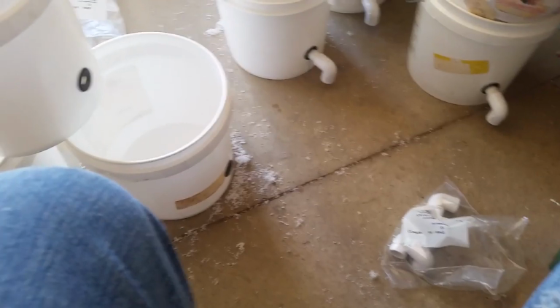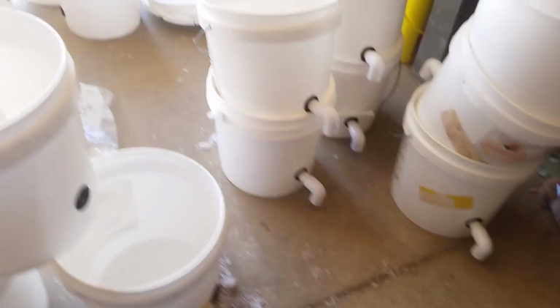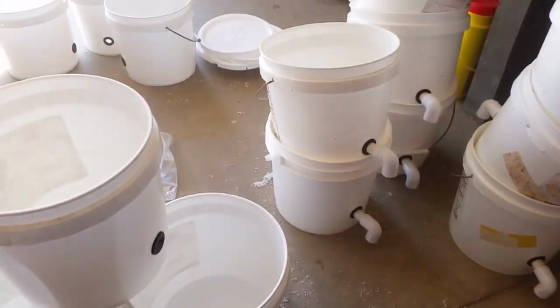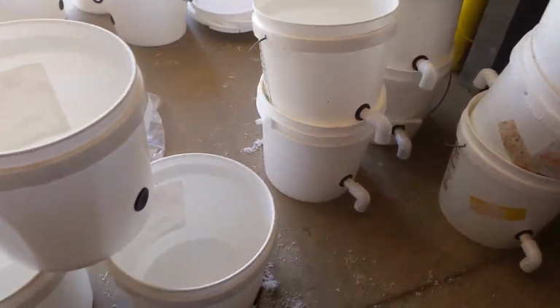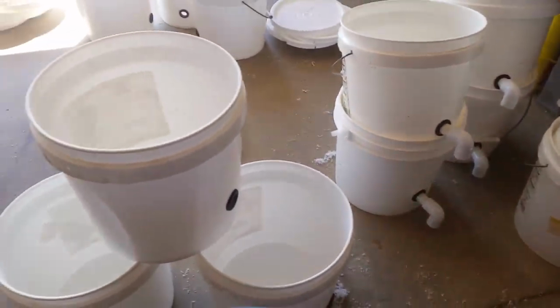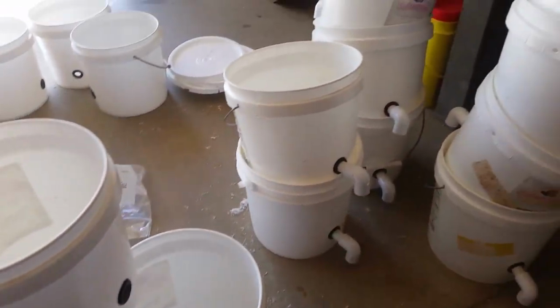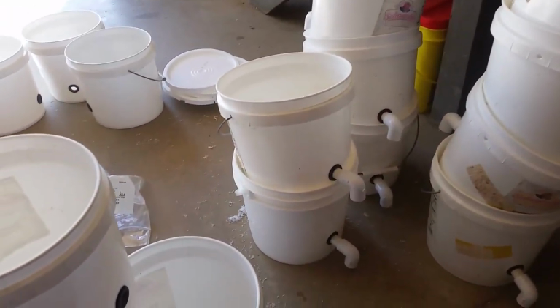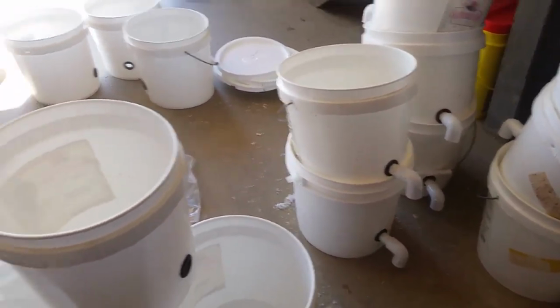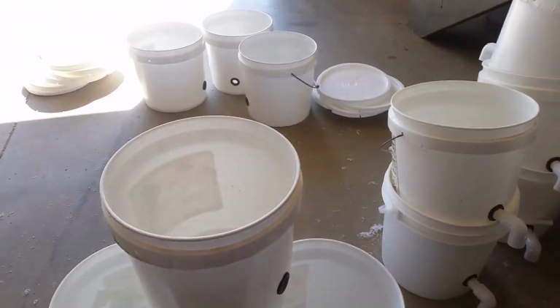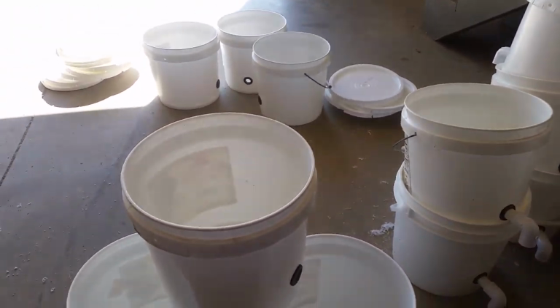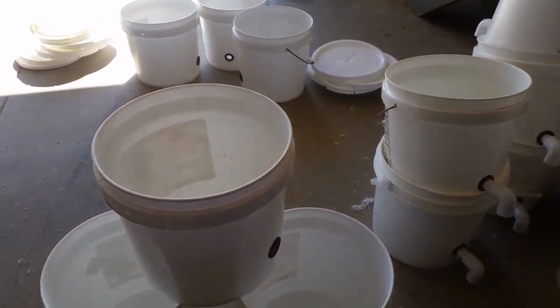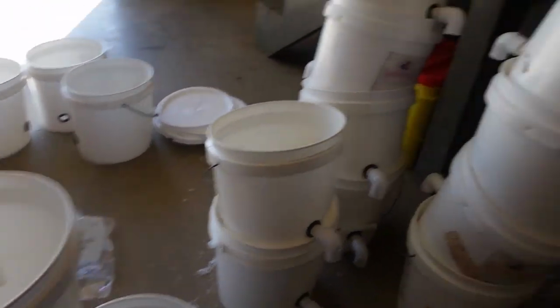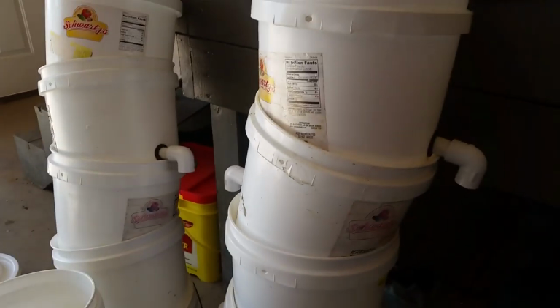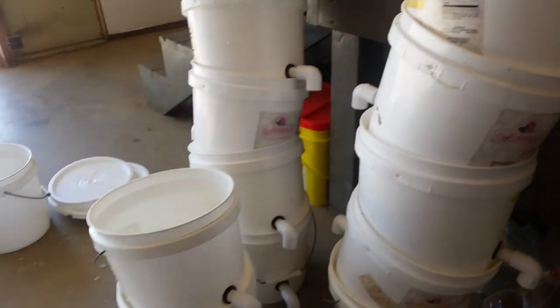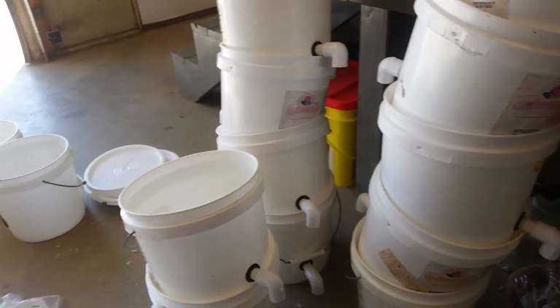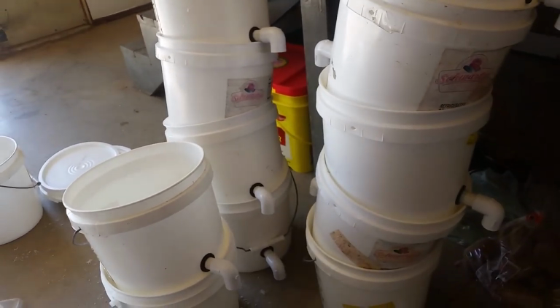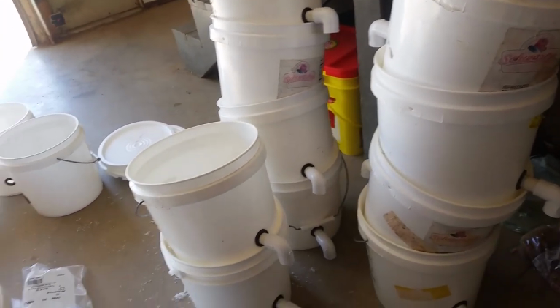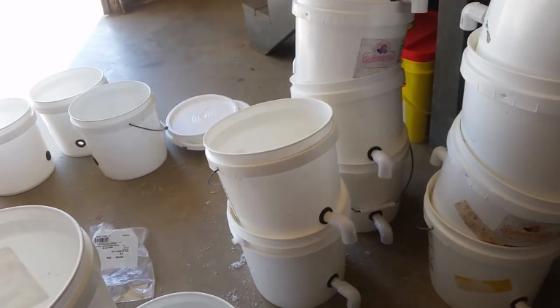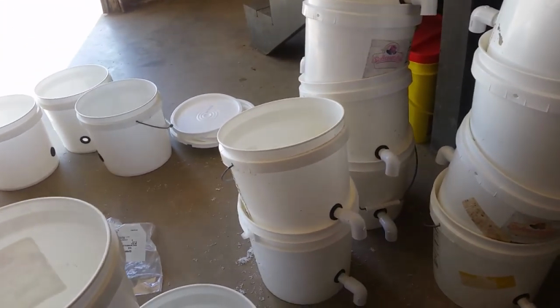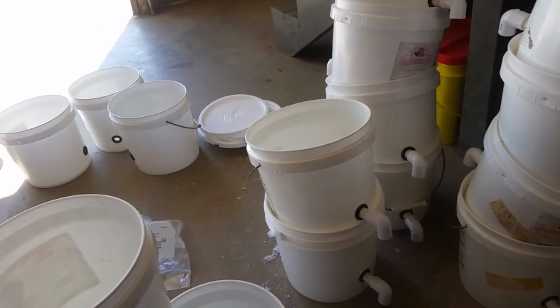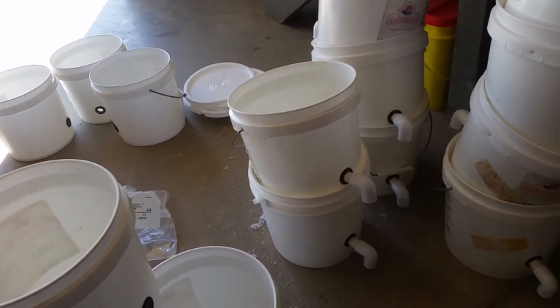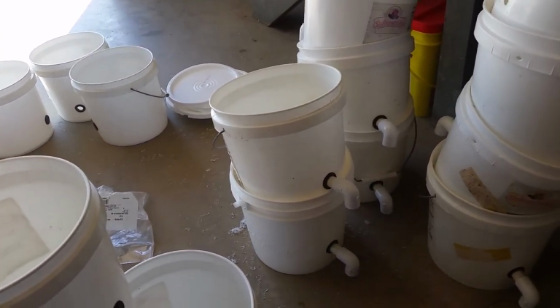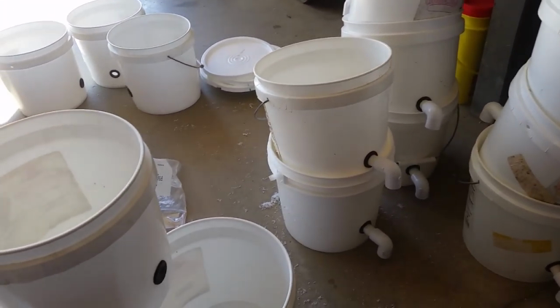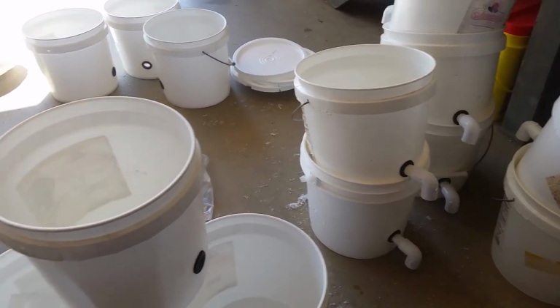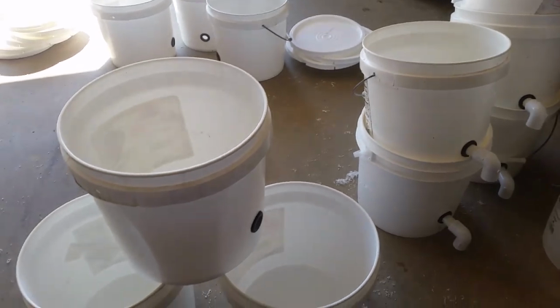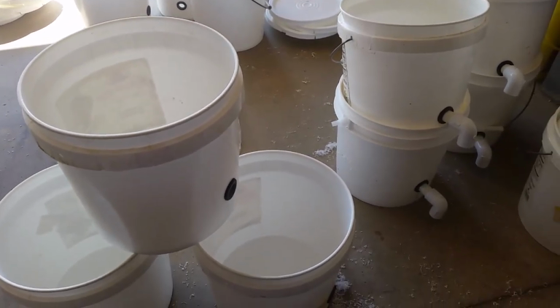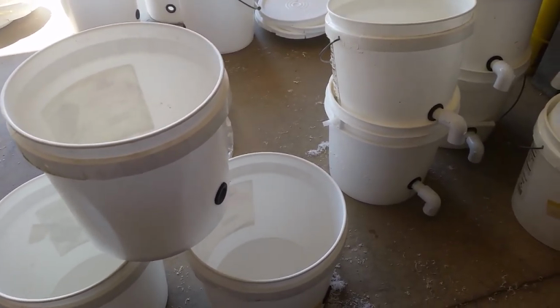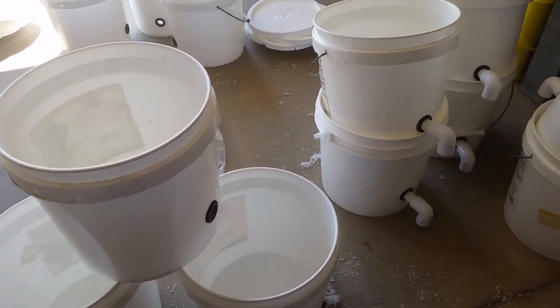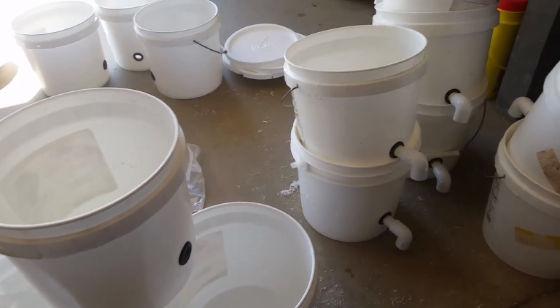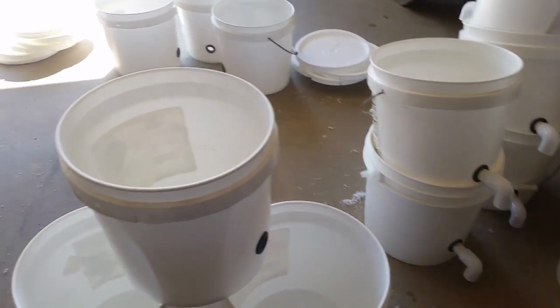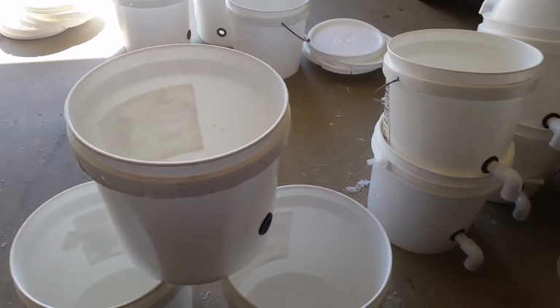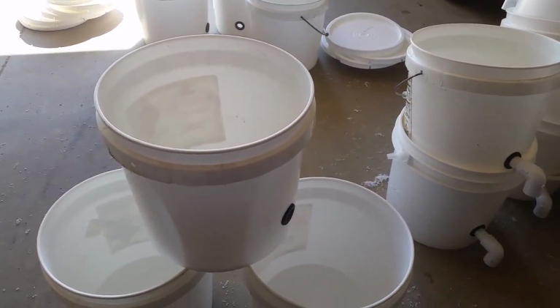Hey YouTube, I'm doing a quick video here on my hydroponic Dutch bucket pails — how I set them up, get them figured out, and make them.